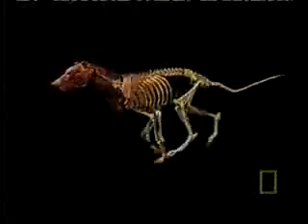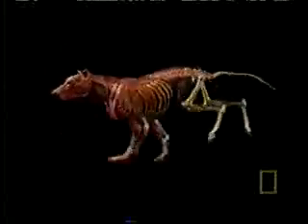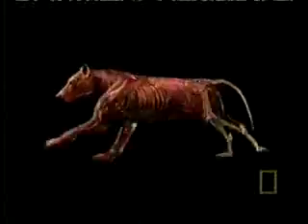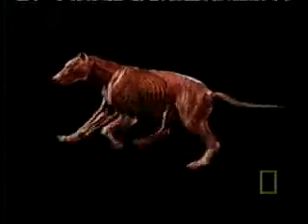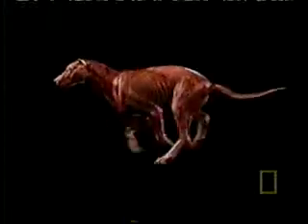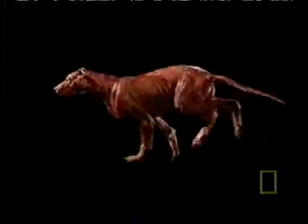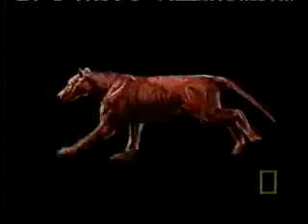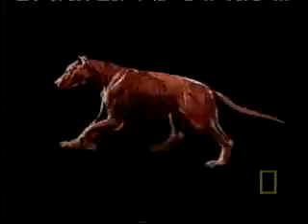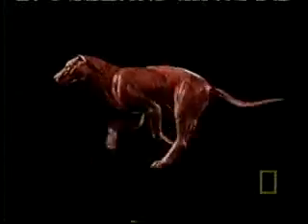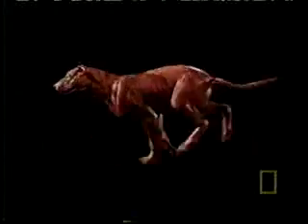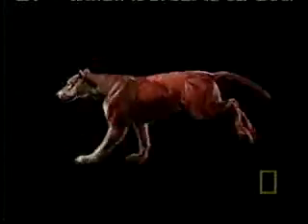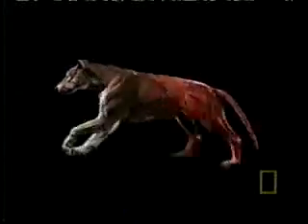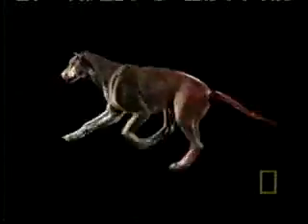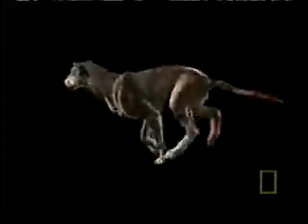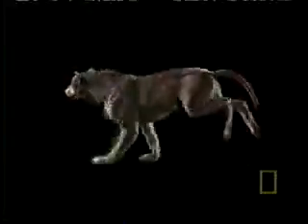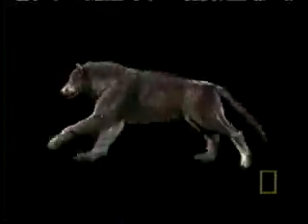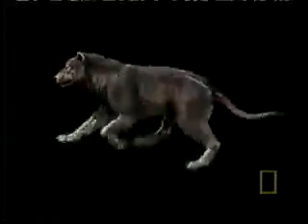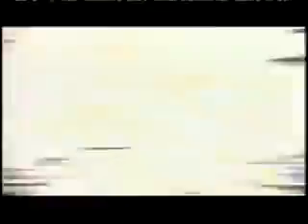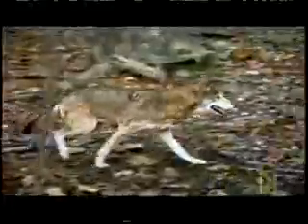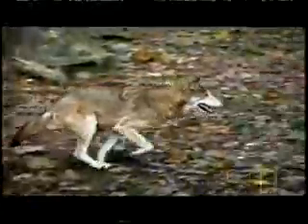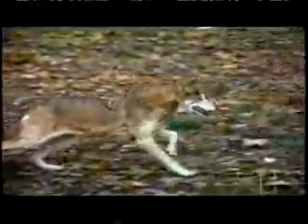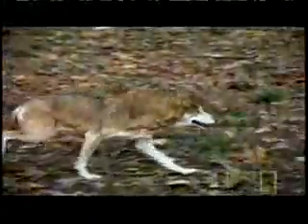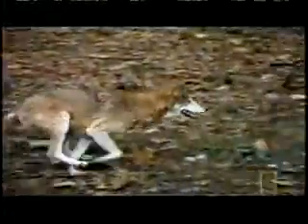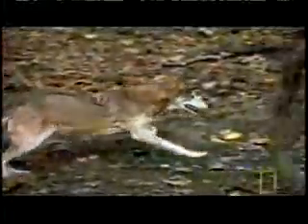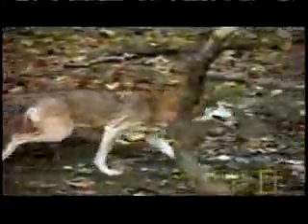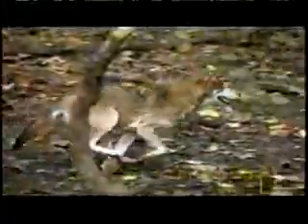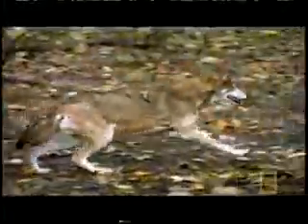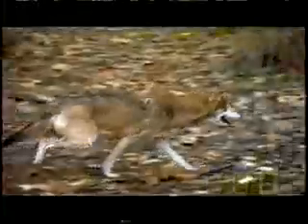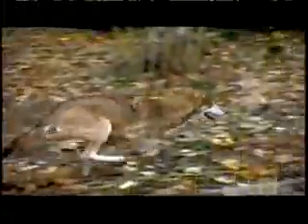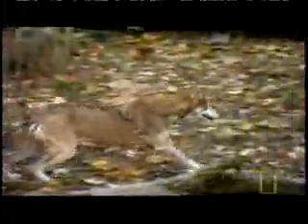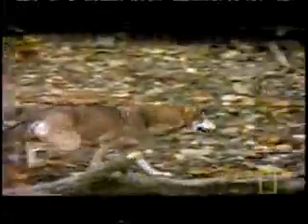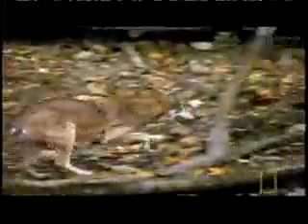That means the dire wolf was a more powerfully built animal, weighing up to 70 pounds more than the gray wolf. The lighter gray wolf bones suggest it was sleeker and probably more fleet of foot.